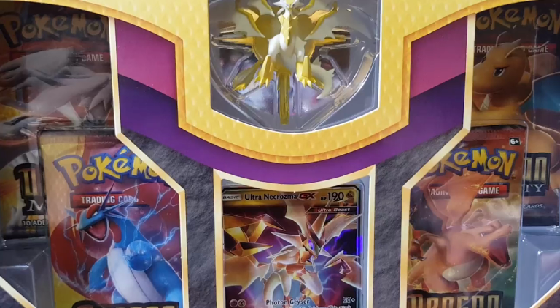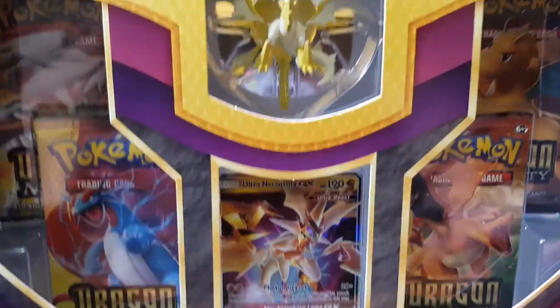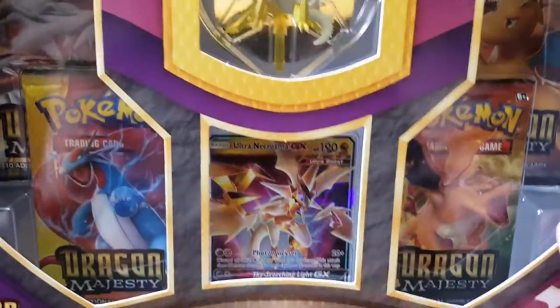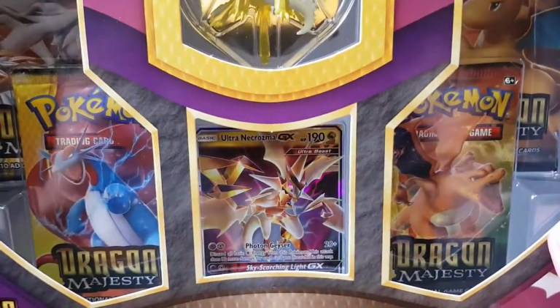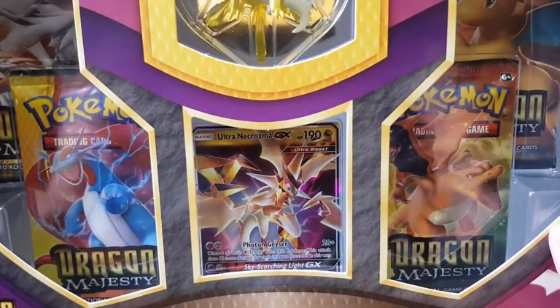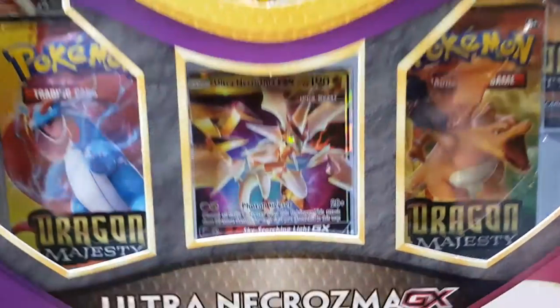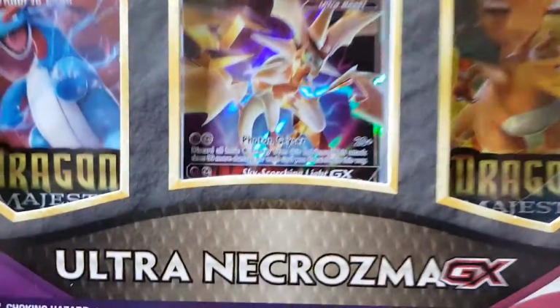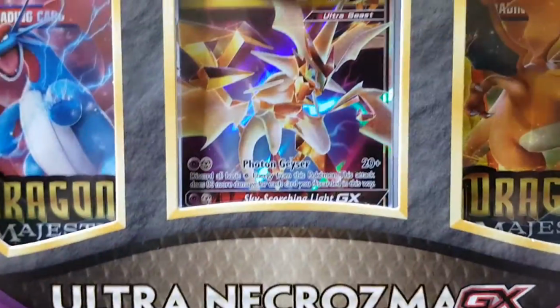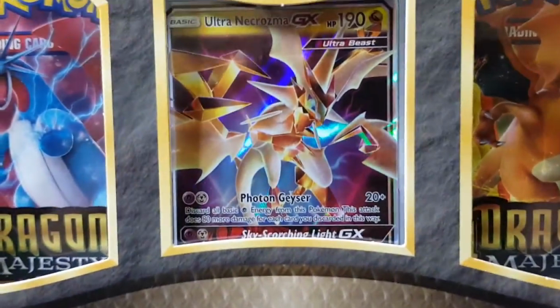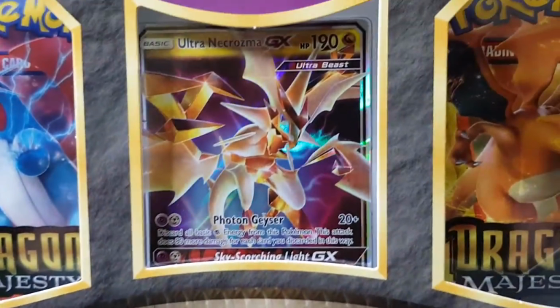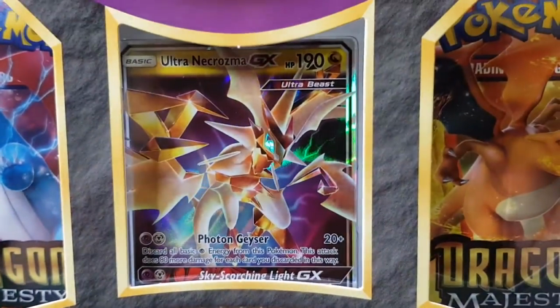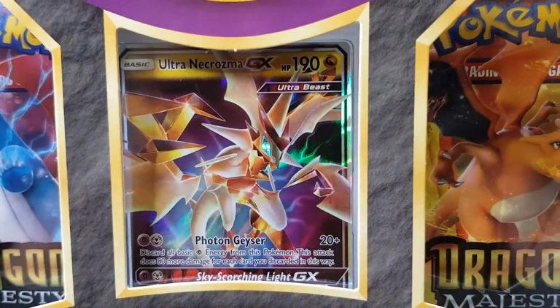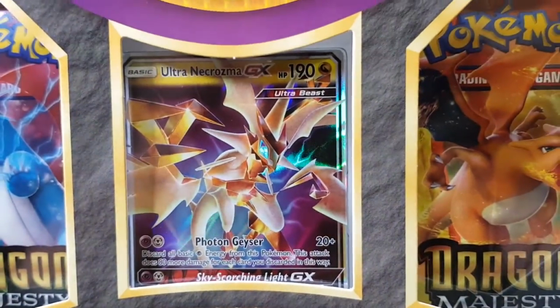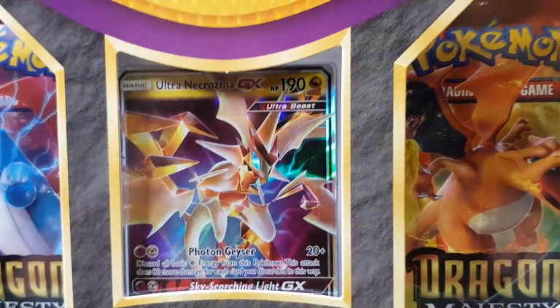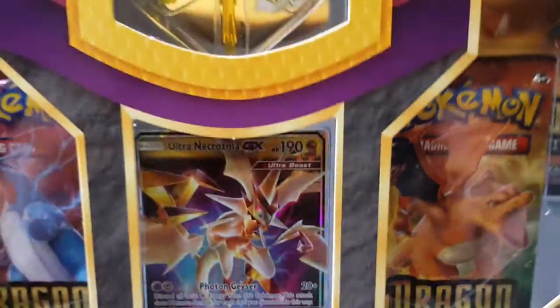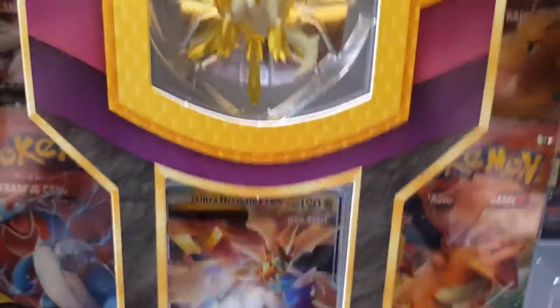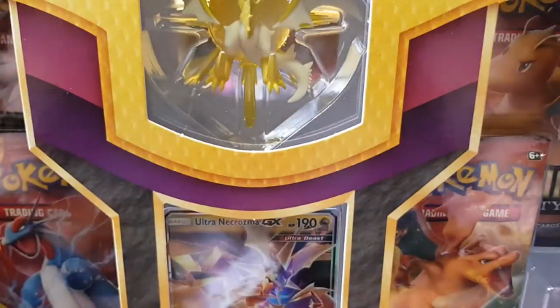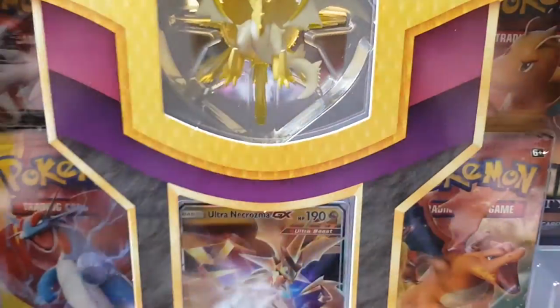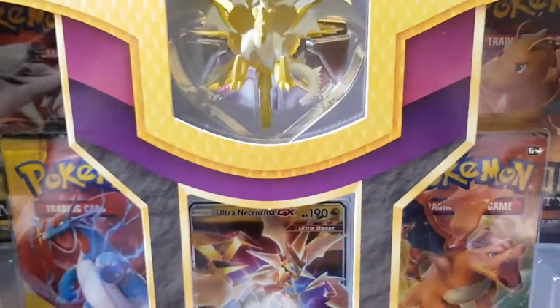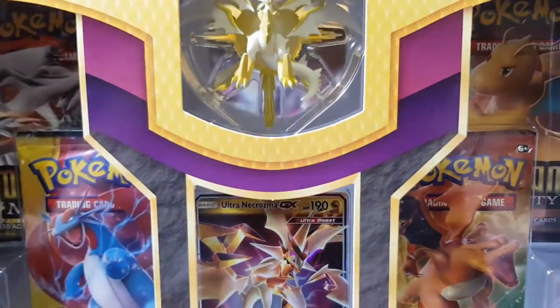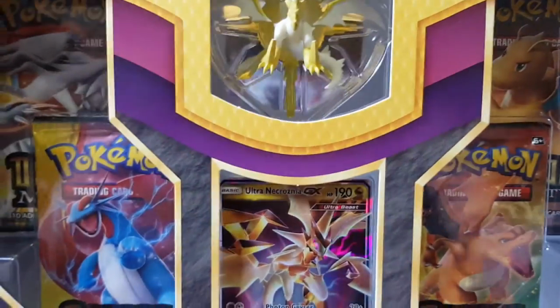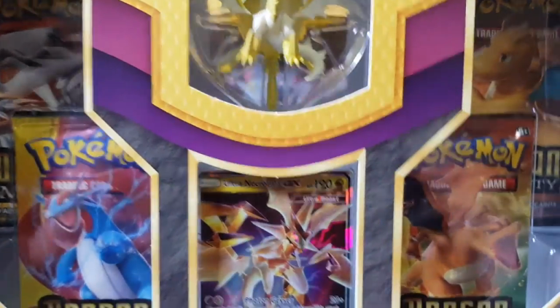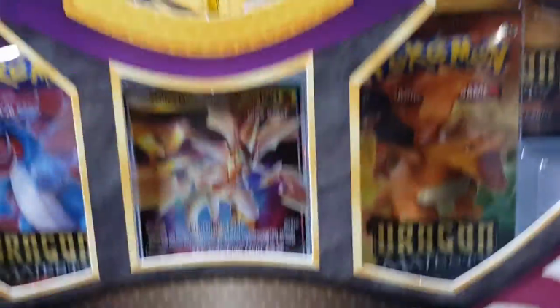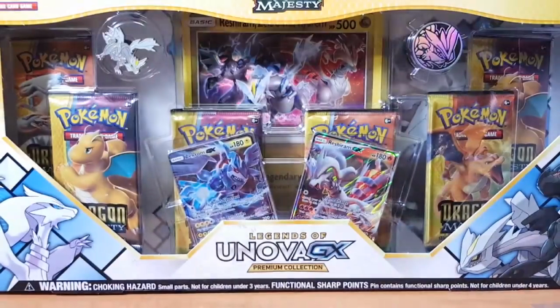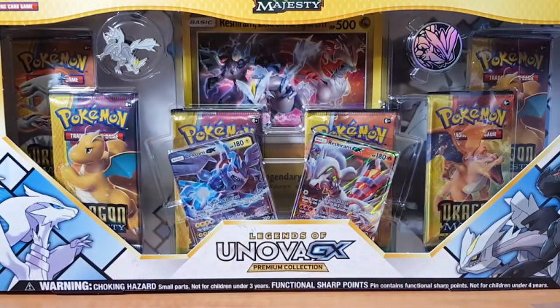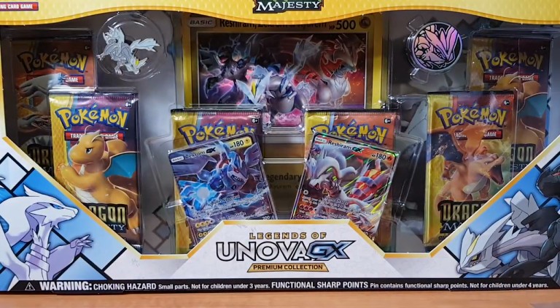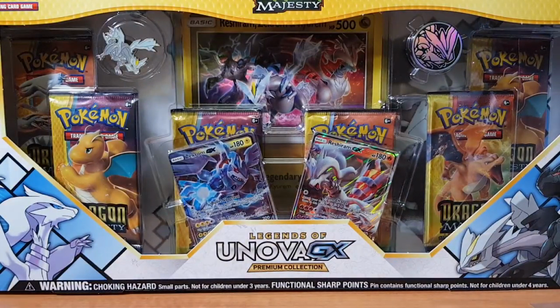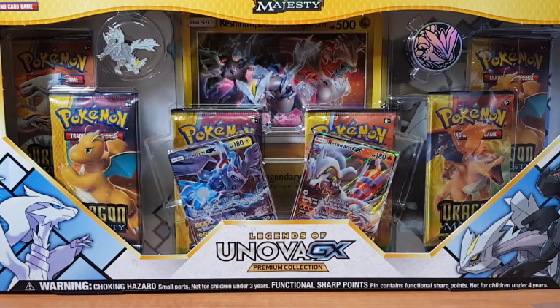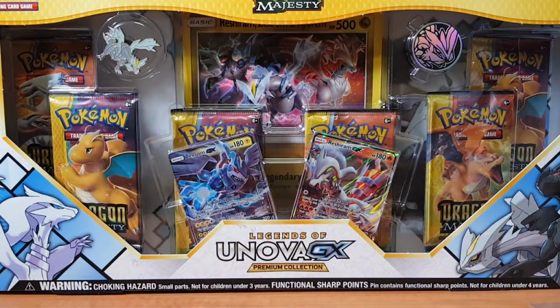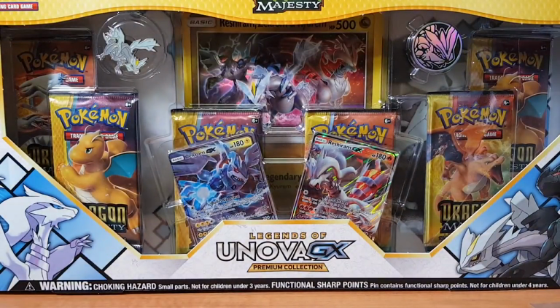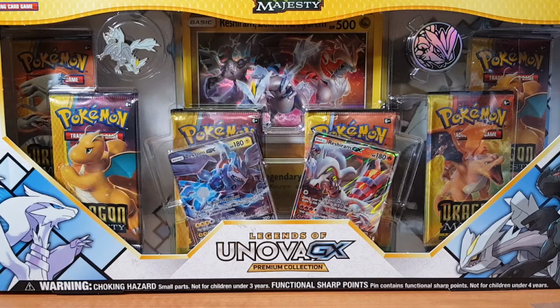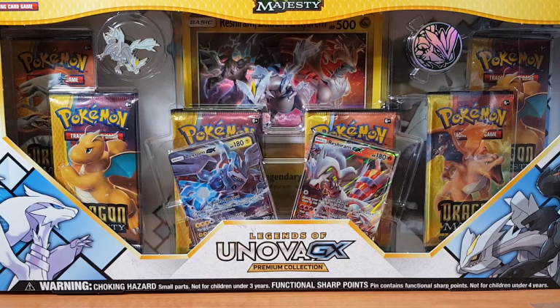It does look pretty good. So you get the Ultra Necrozma full art, you get a toy, and I believe you get four Dragon Majesty booster packs.